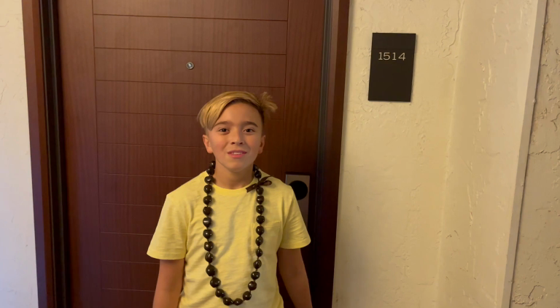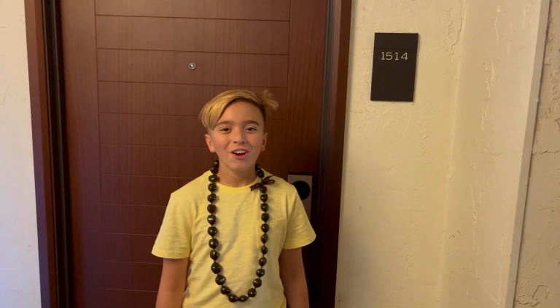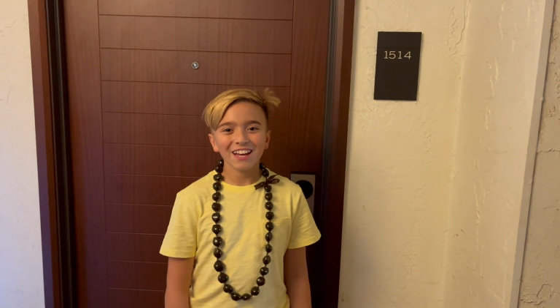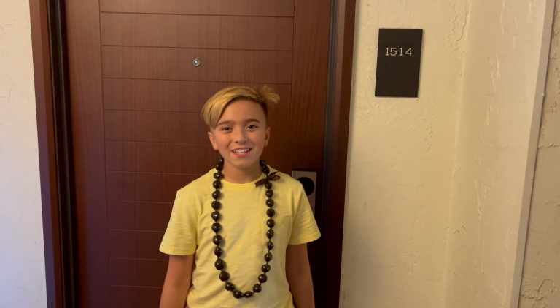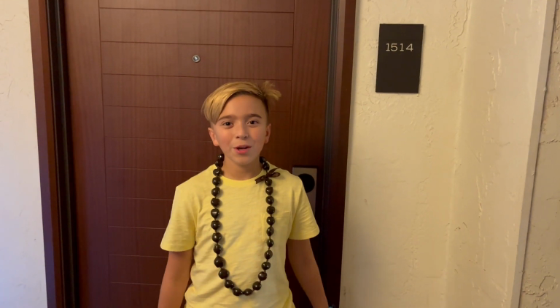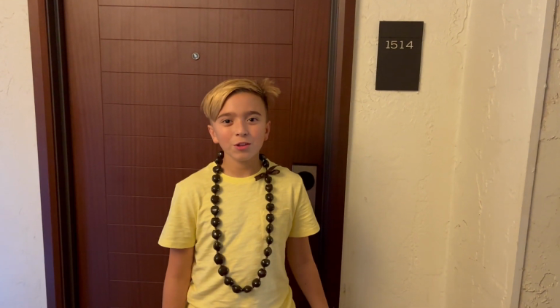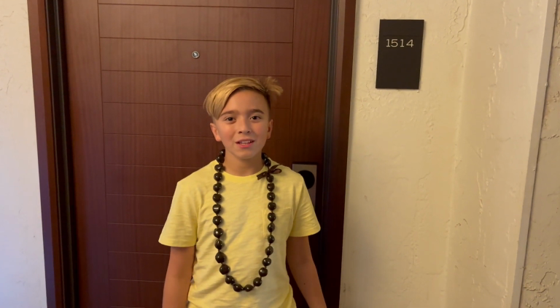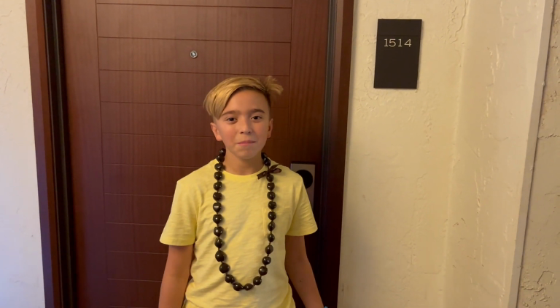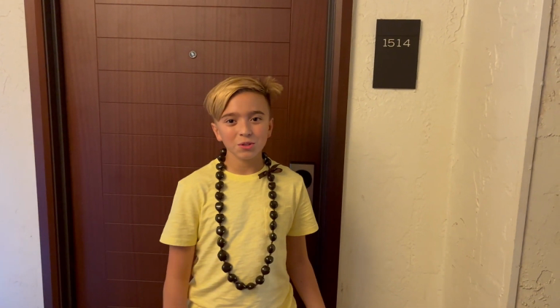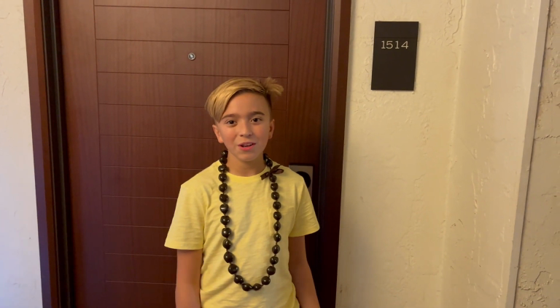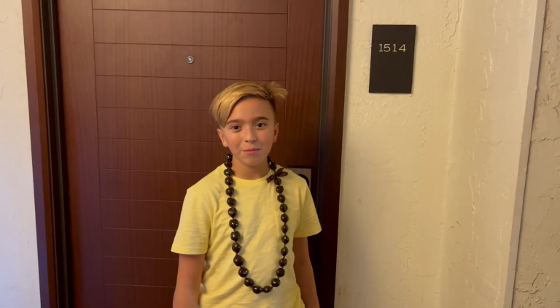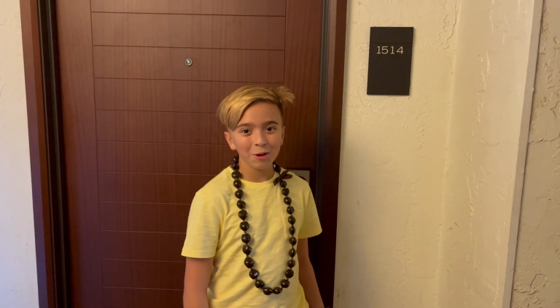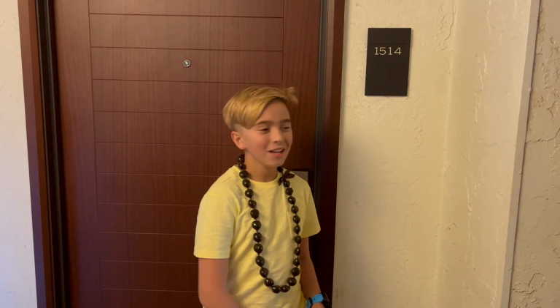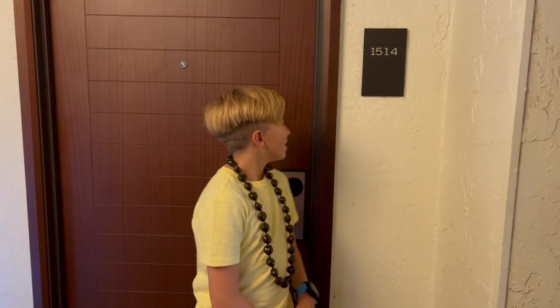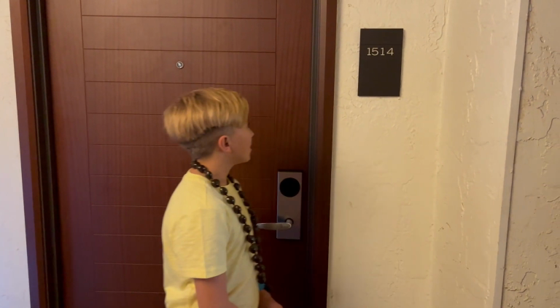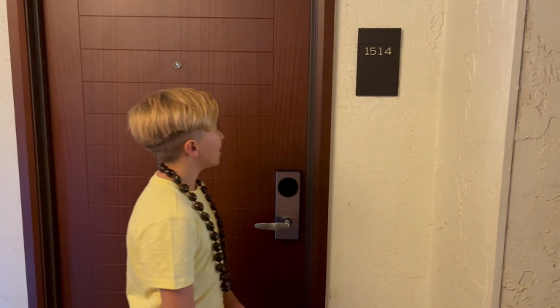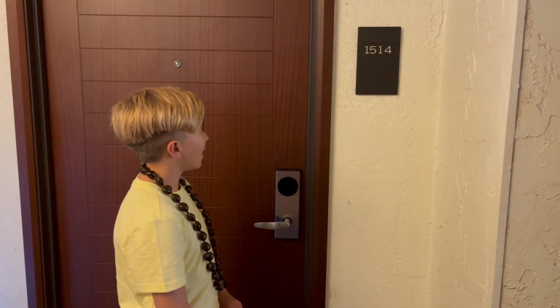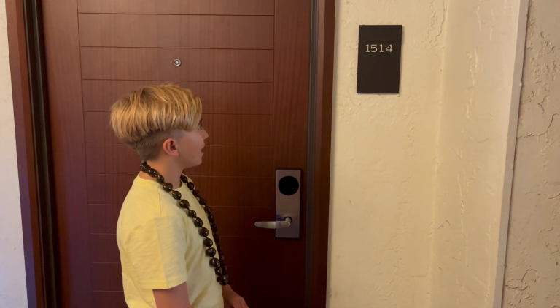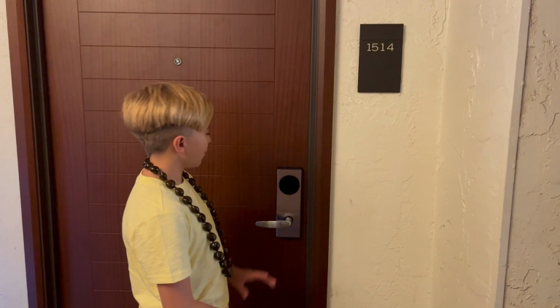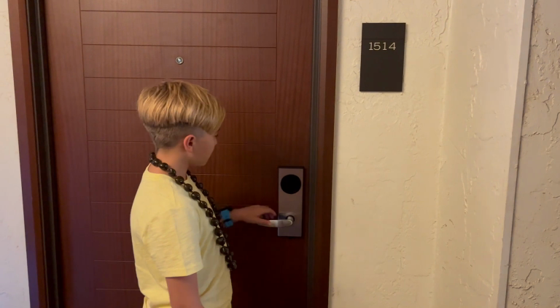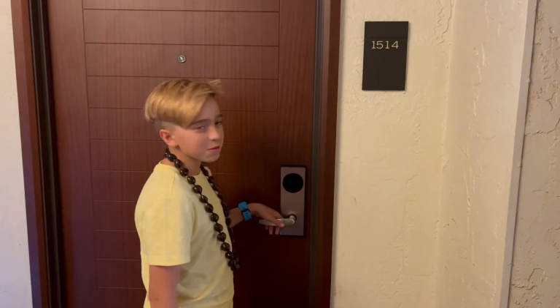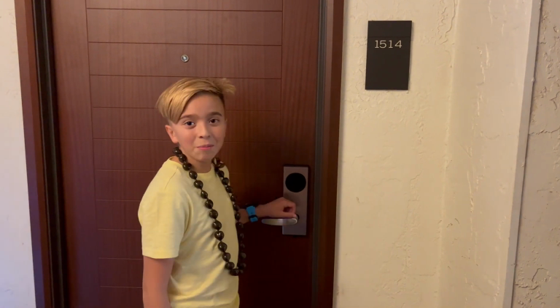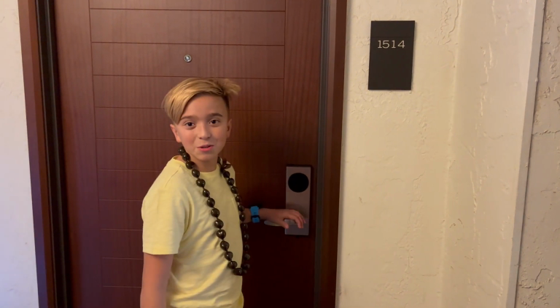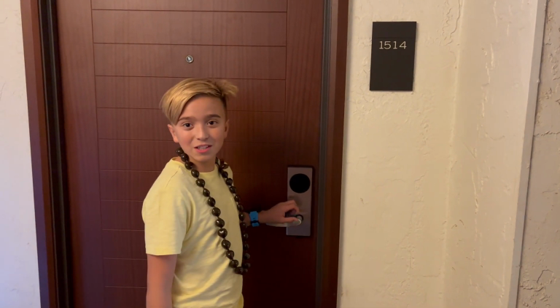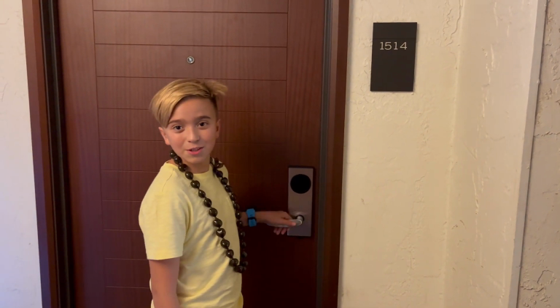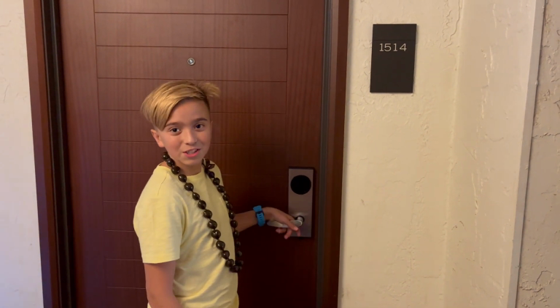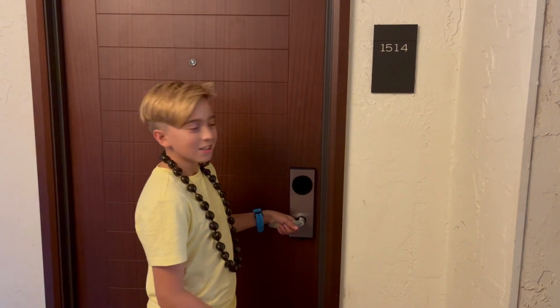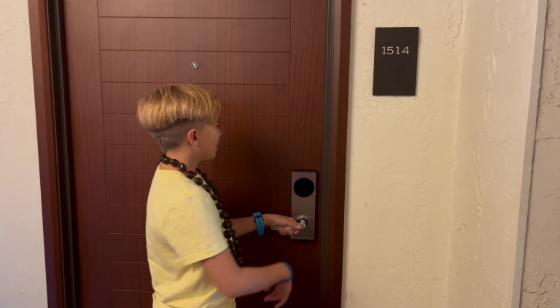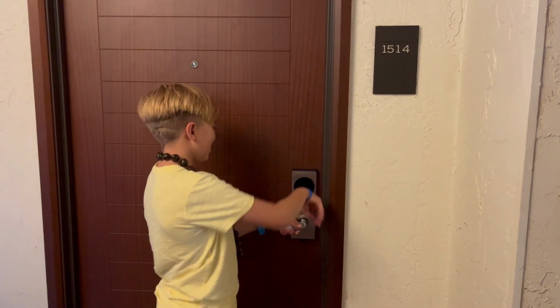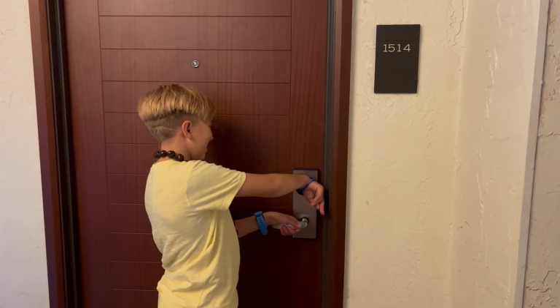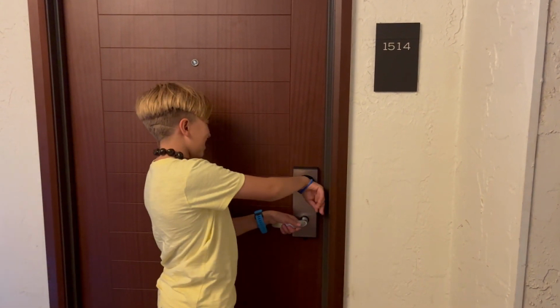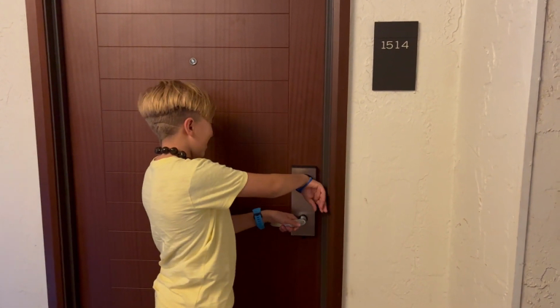Okay guys, today we're here at the Wailea Beach Resort here in Maui. I heard the room is pretty small, but this hotel is huge. So, let's check it out.